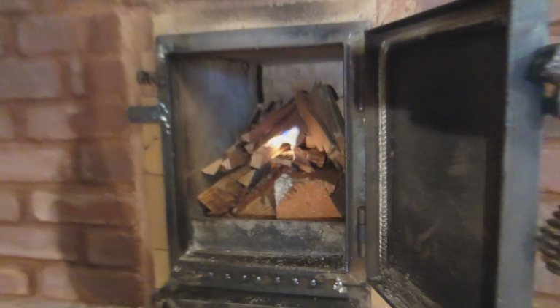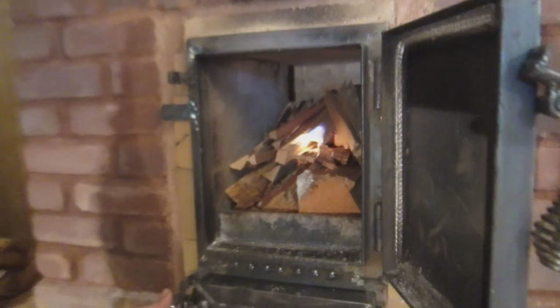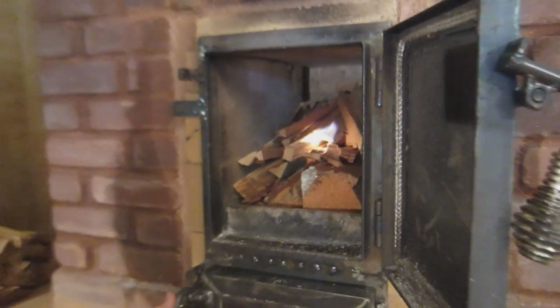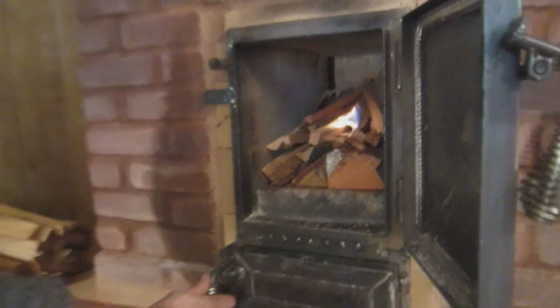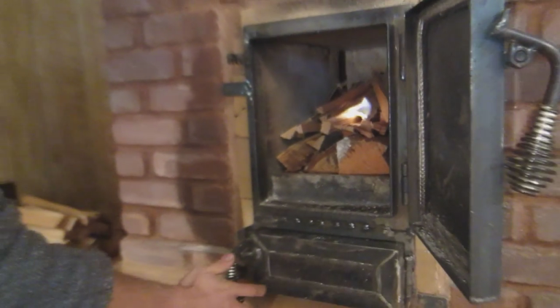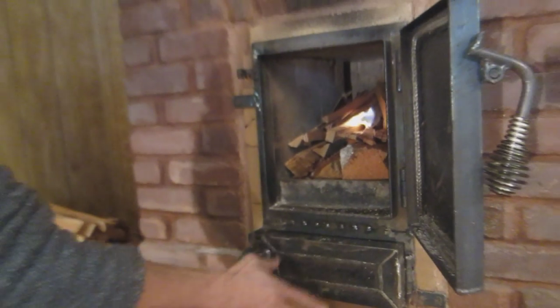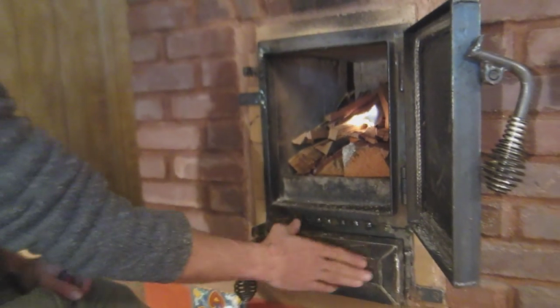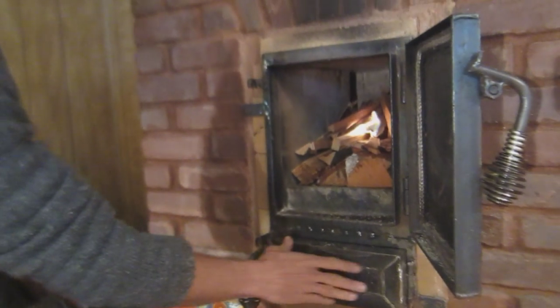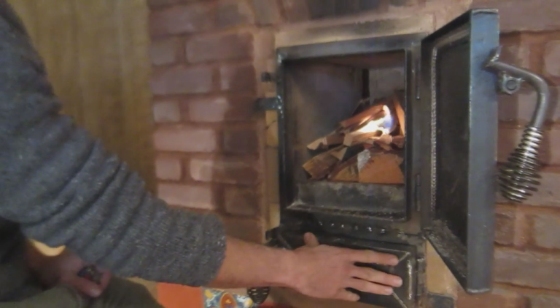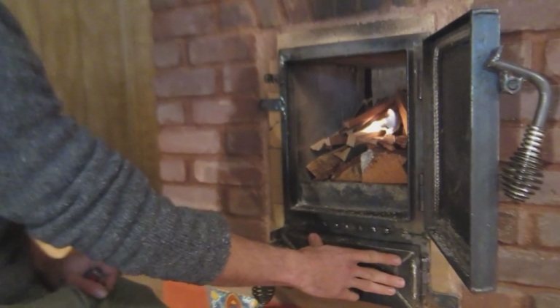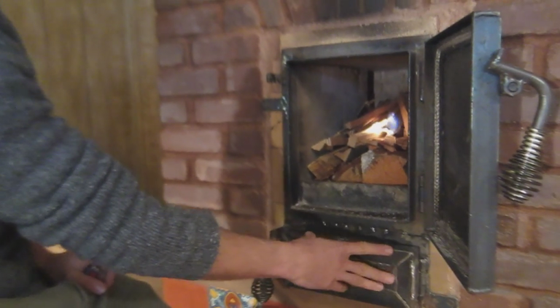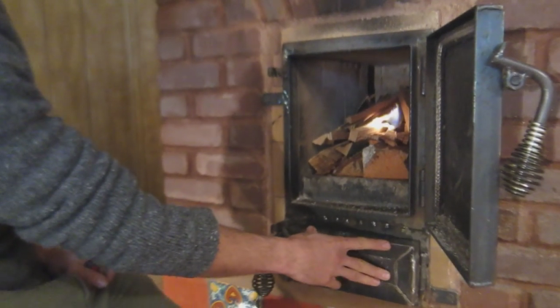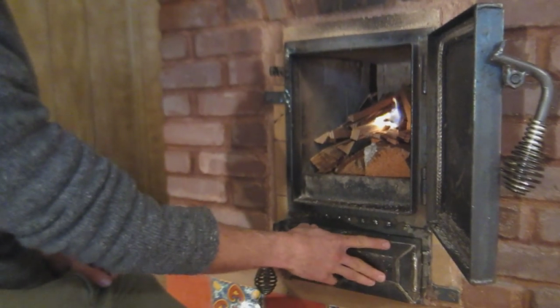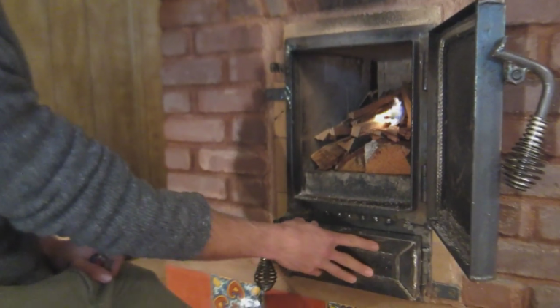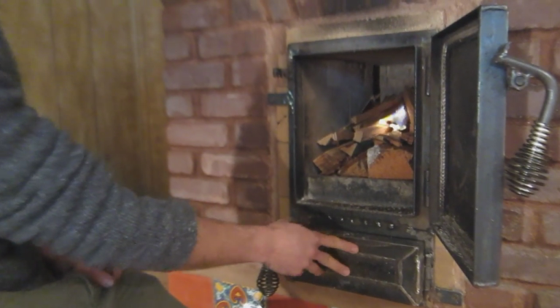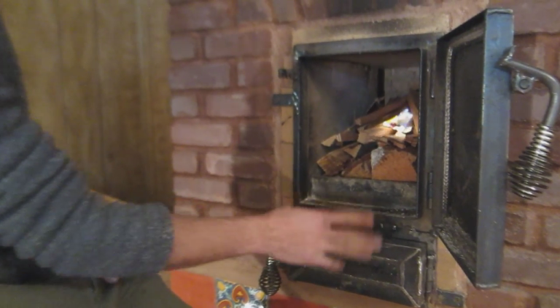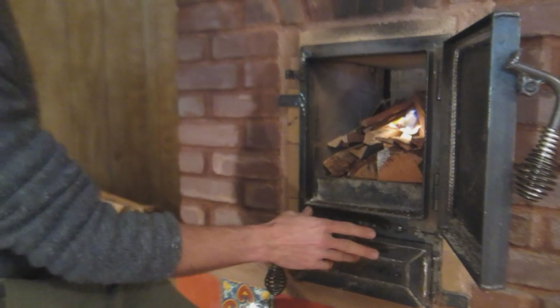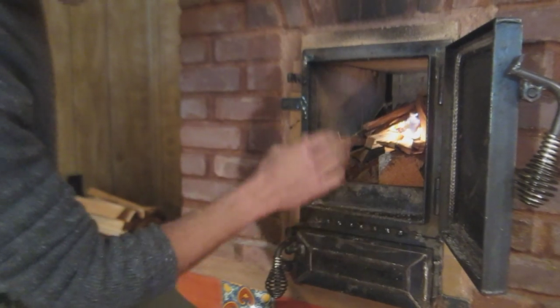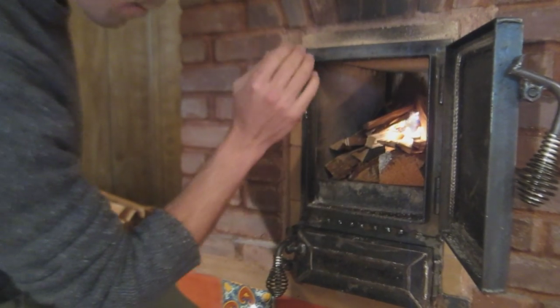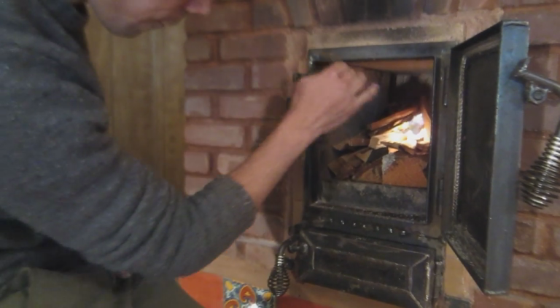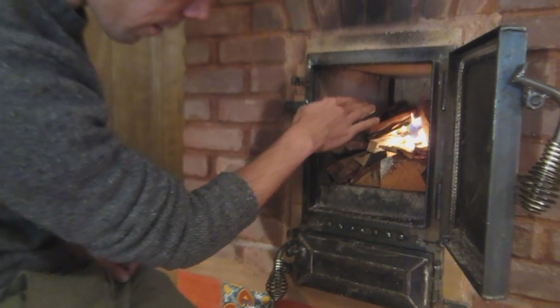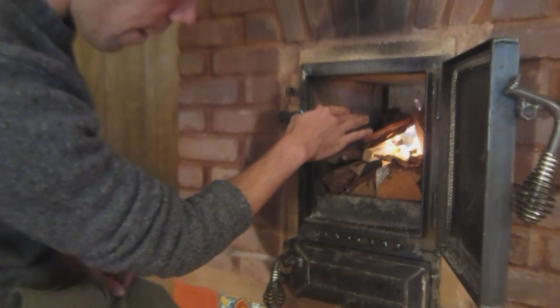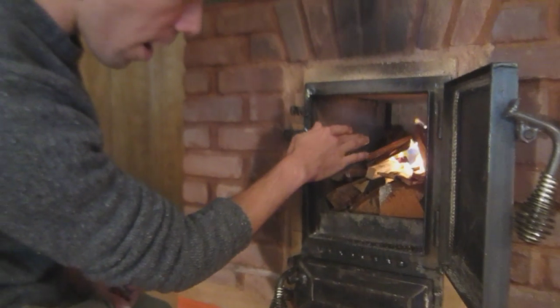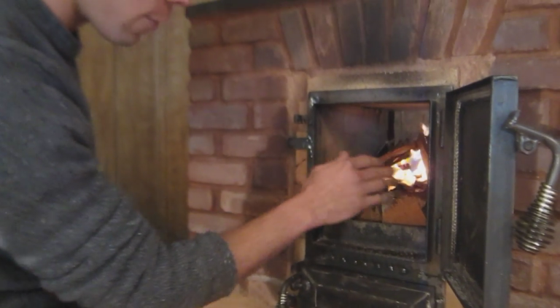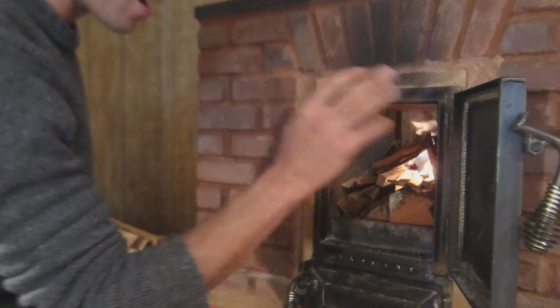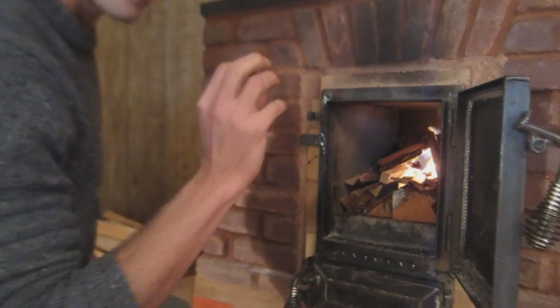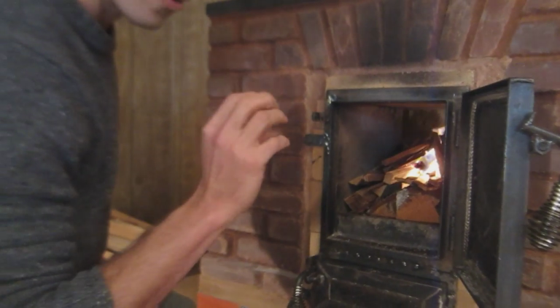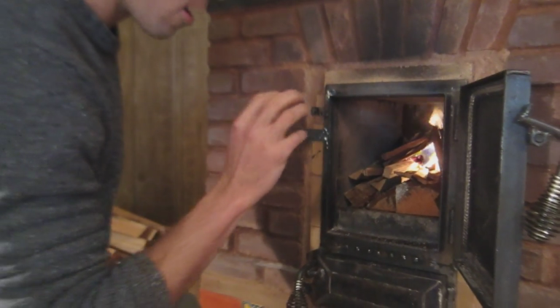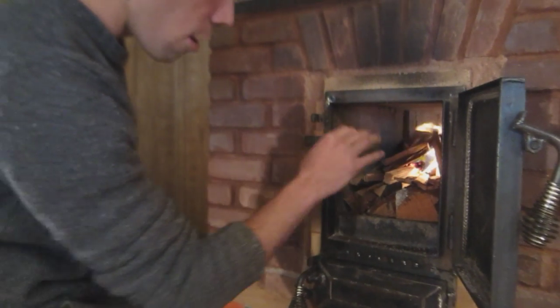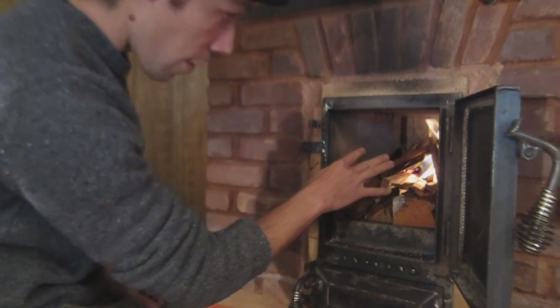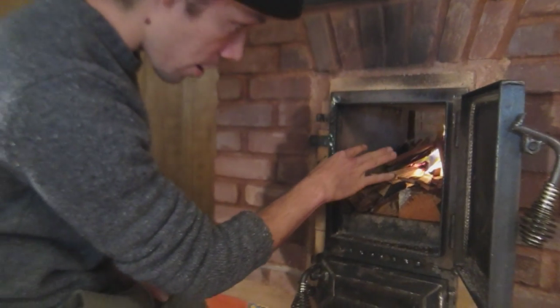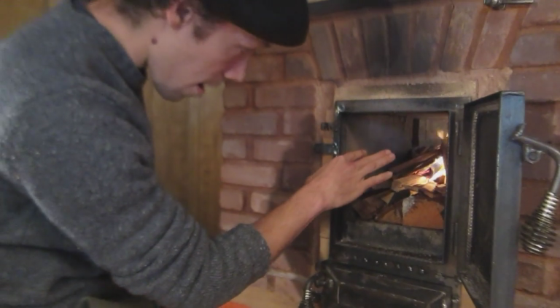I'm gonna shut off any air from the ash box, which is also providing secondary air at the front of the firebox. So right now you're getting all primary air.